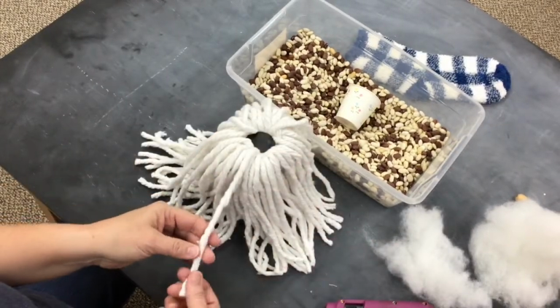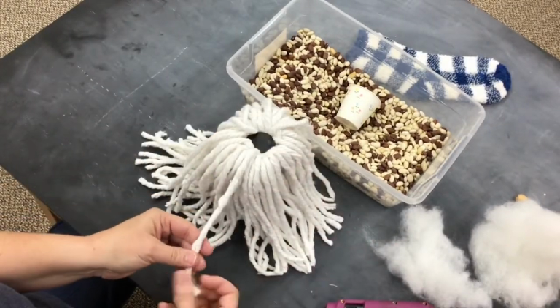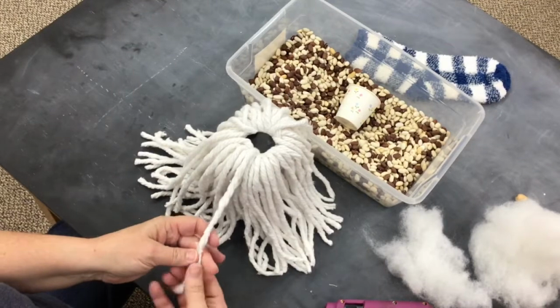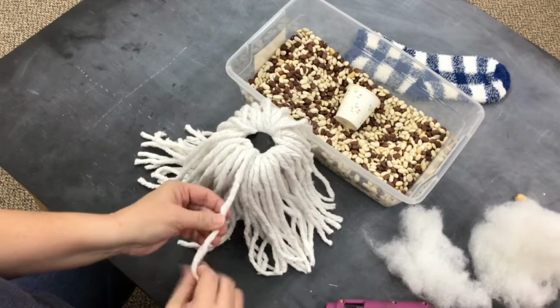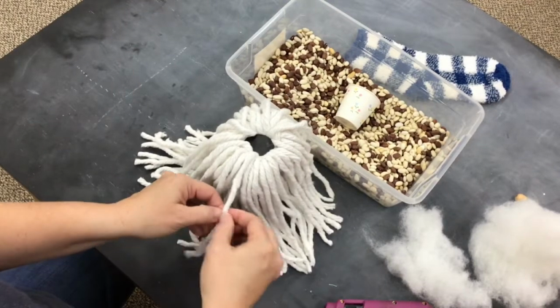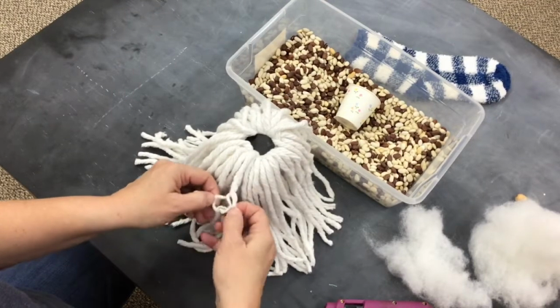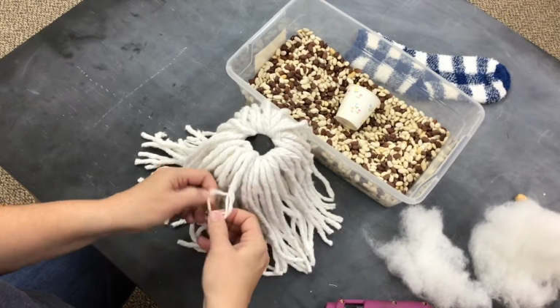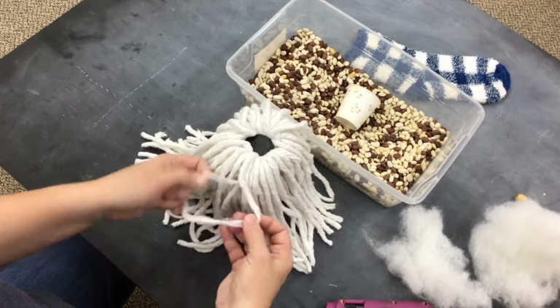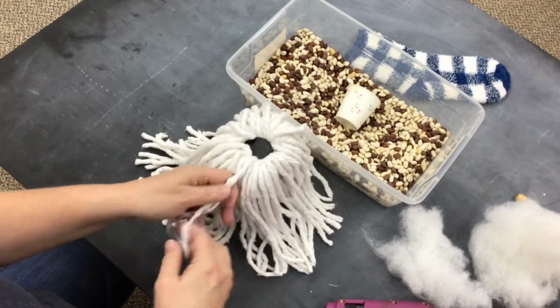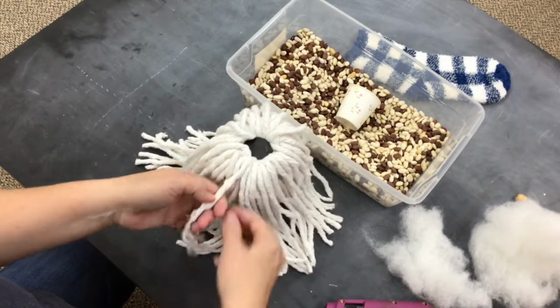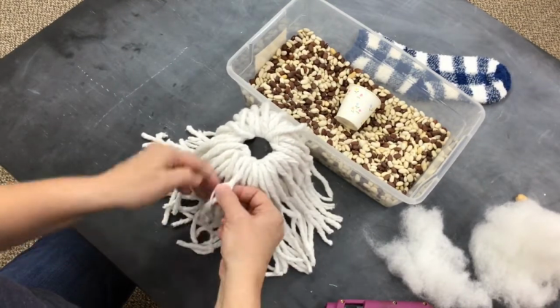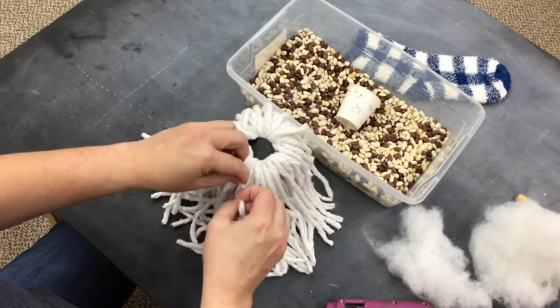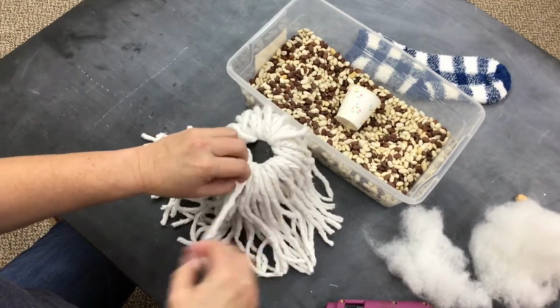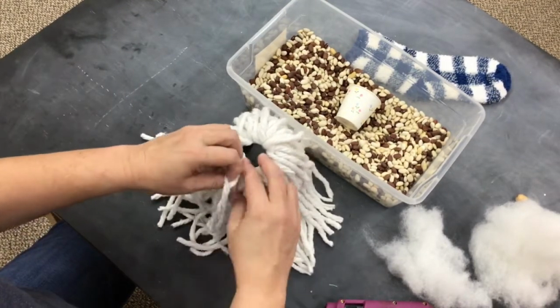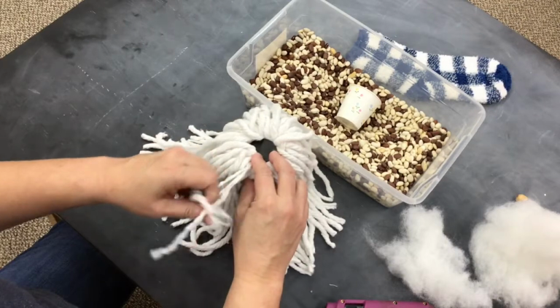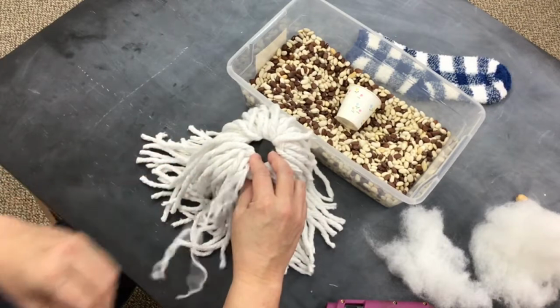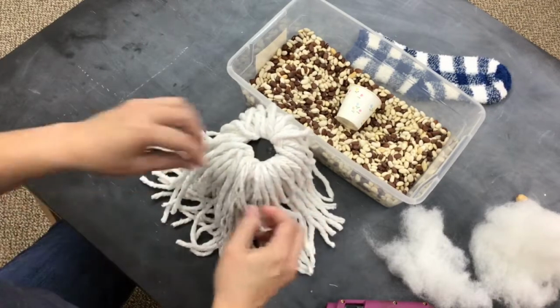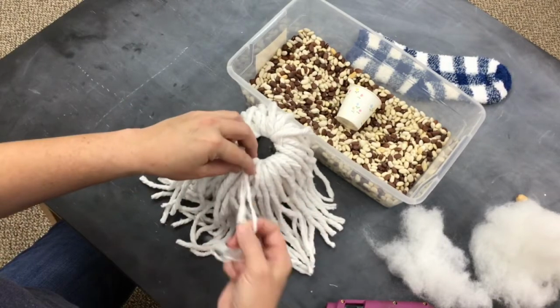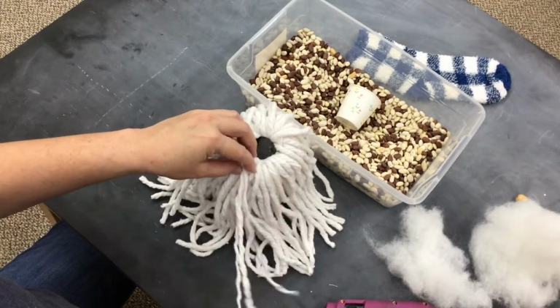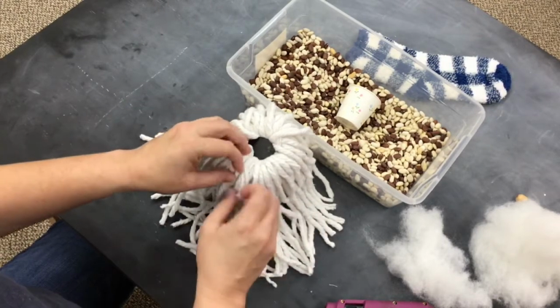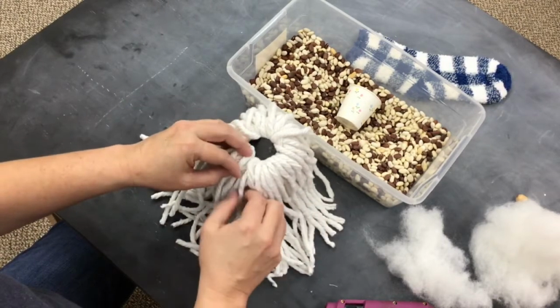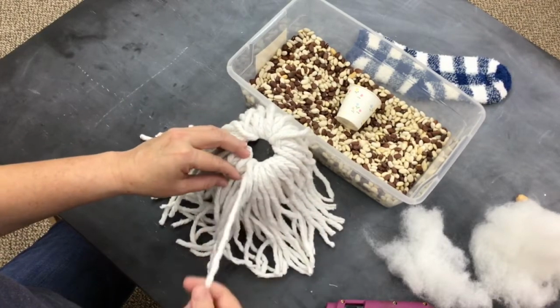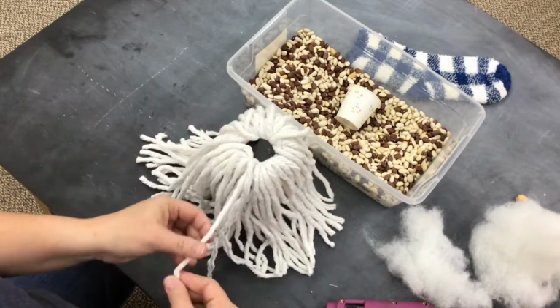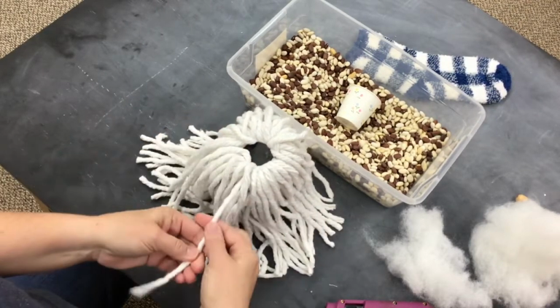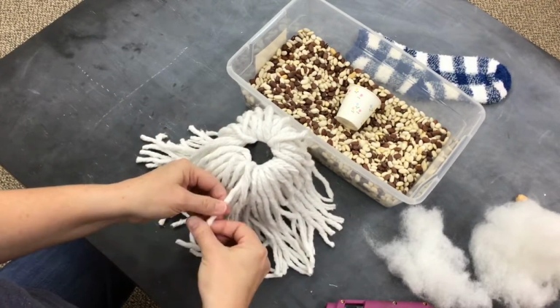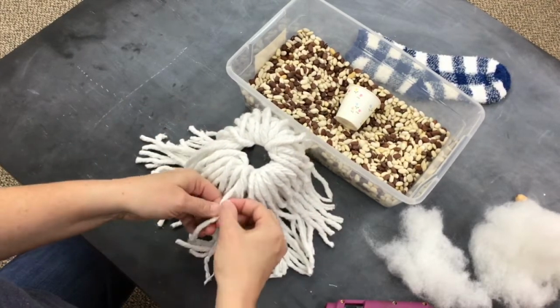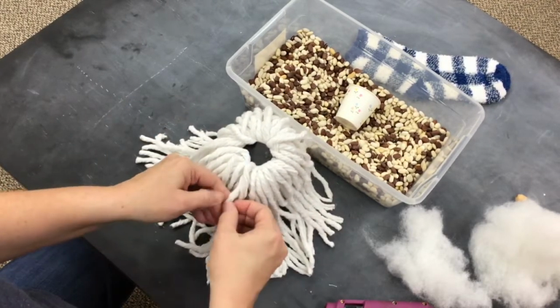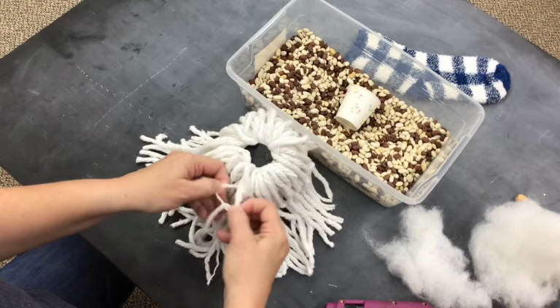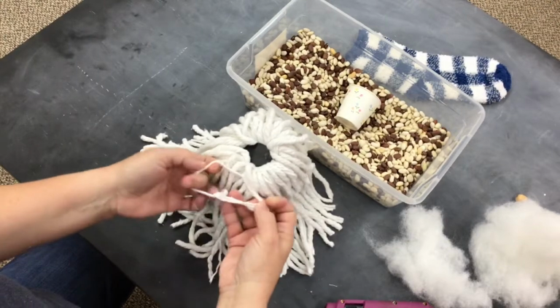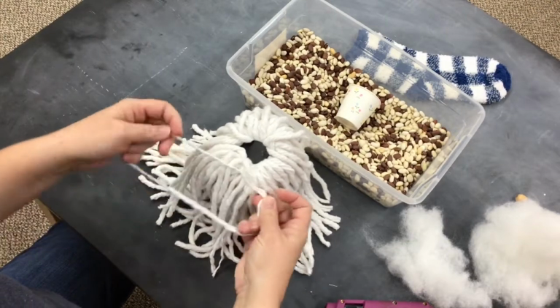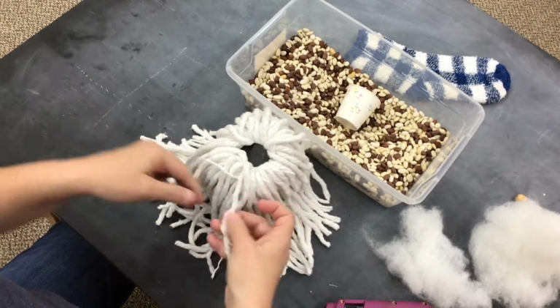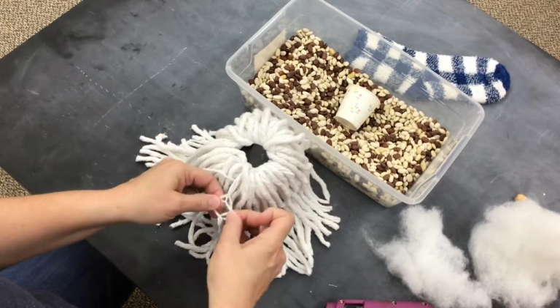This step is completely up to you. It really doesn't take as long as it looks — just unravel each strand. I like the look of it better with it unraveled, but you can just leave it the way it is.